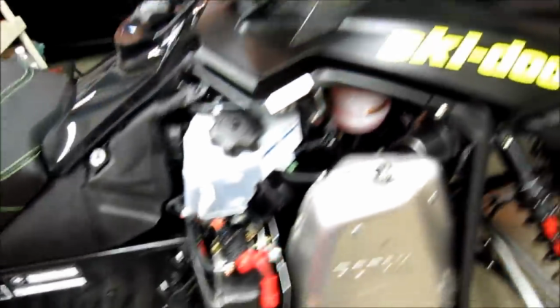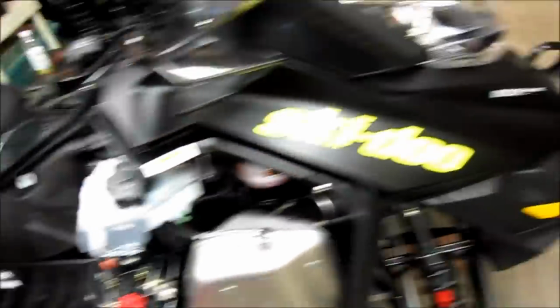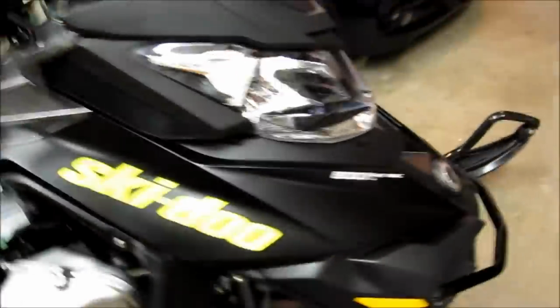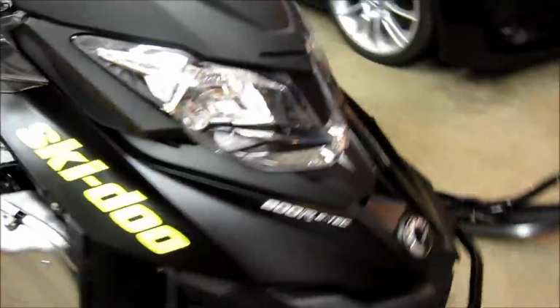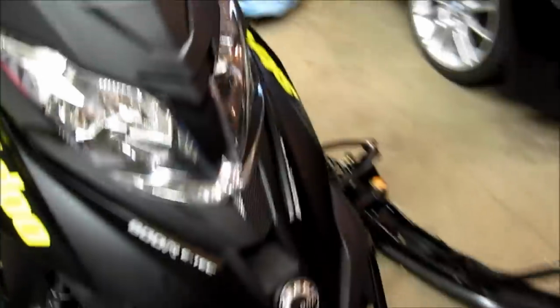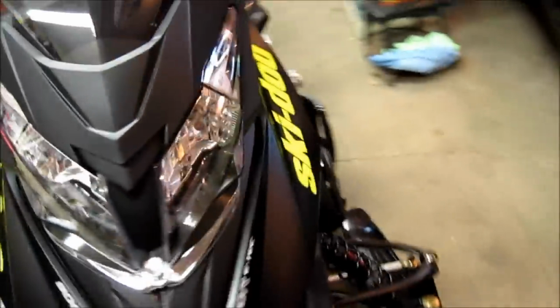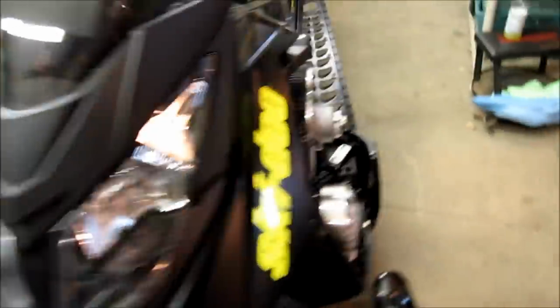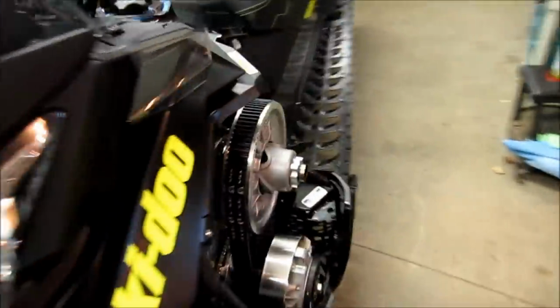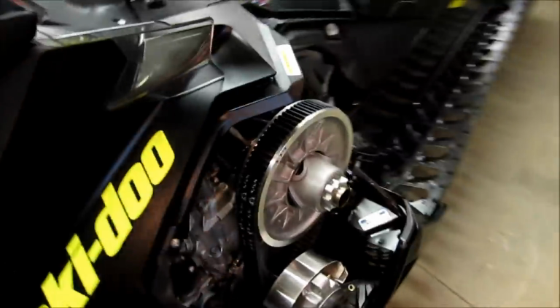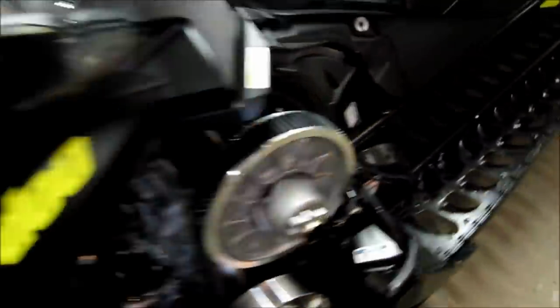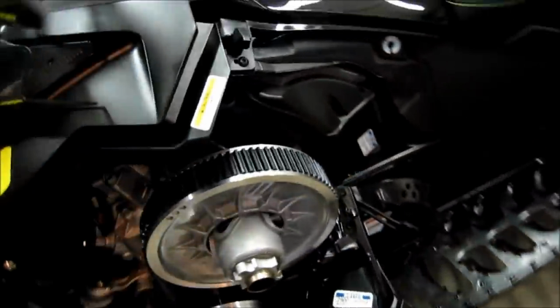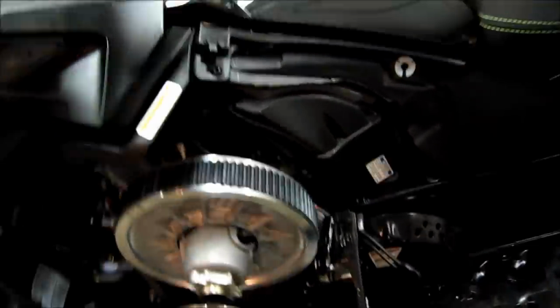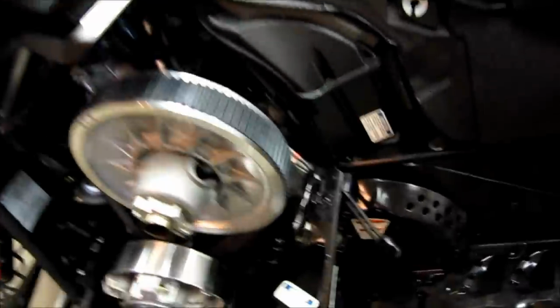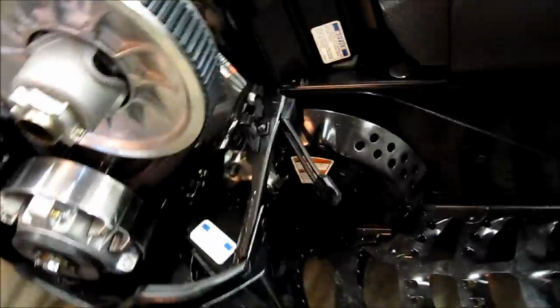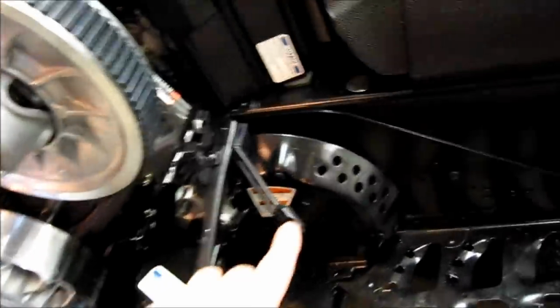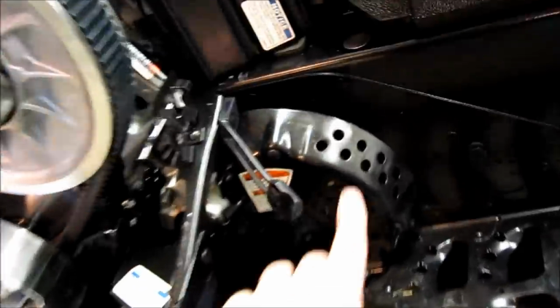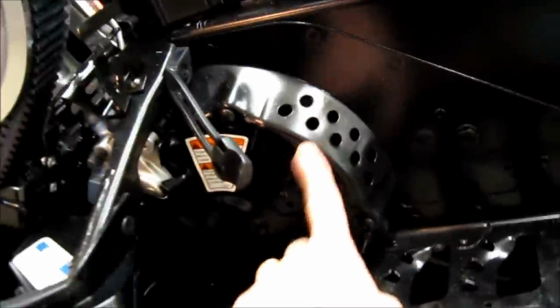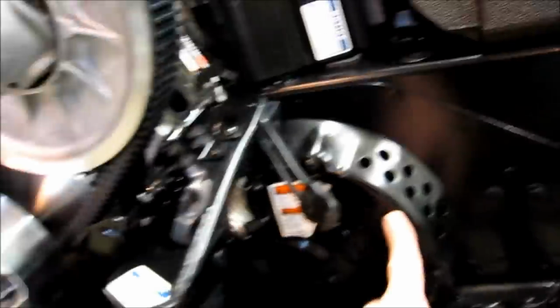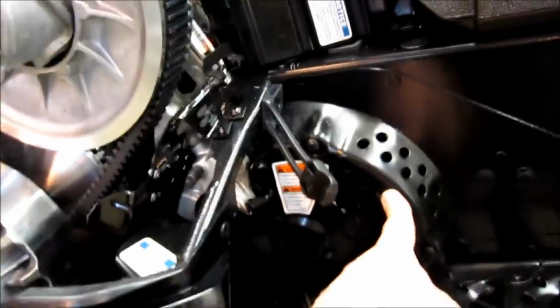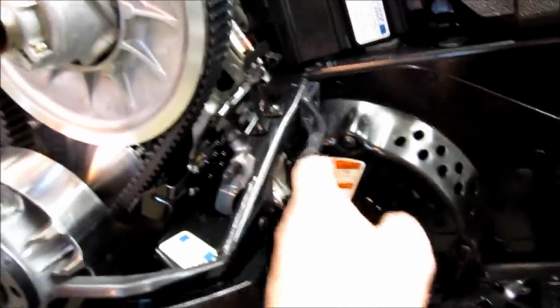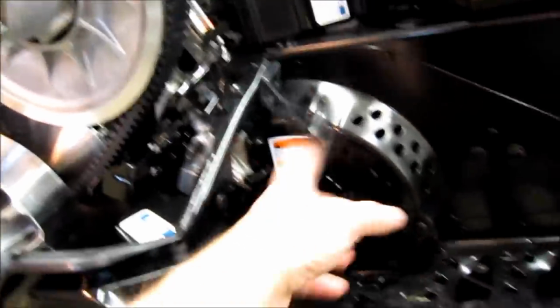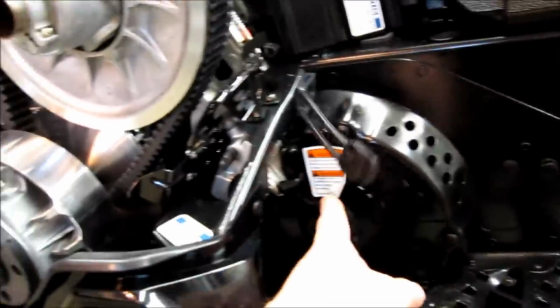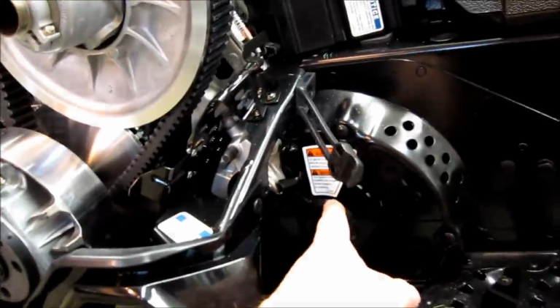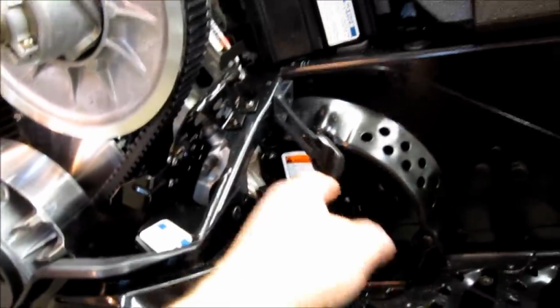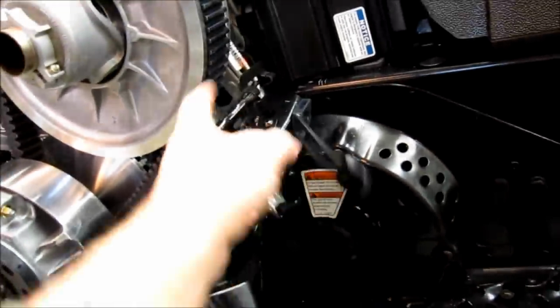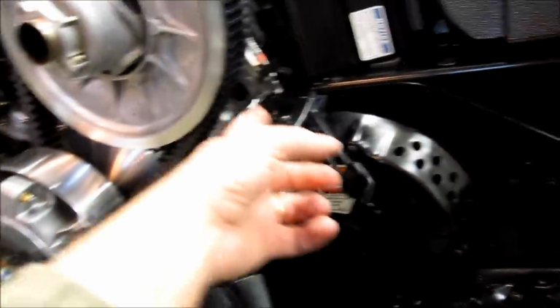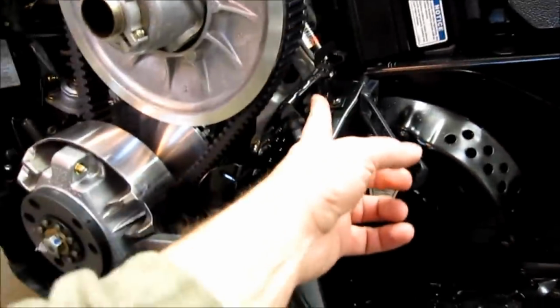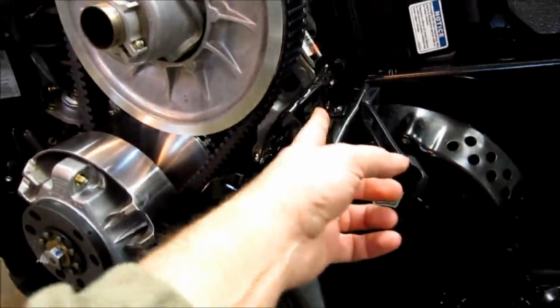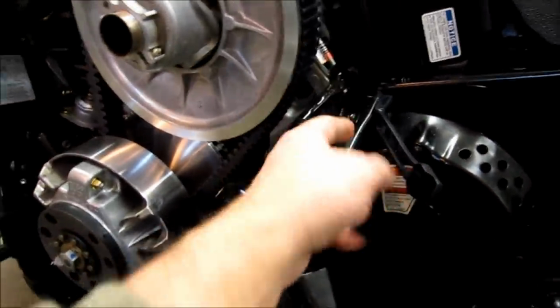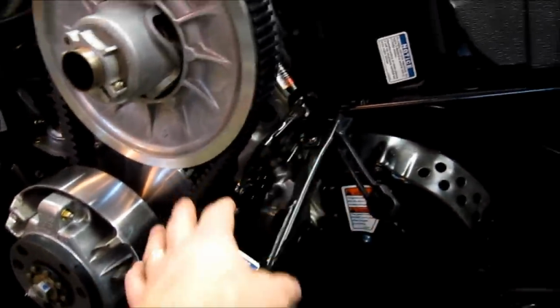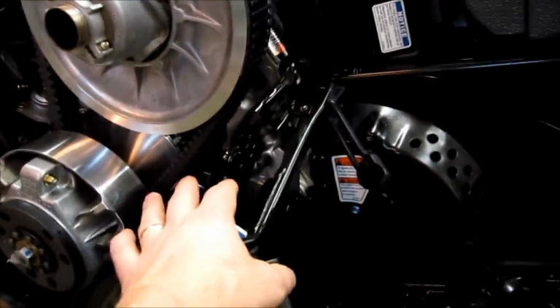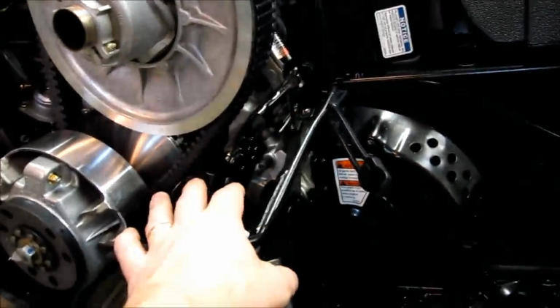Then we'll go to the other side of the sled and take off the cover for the brakes. We'll take off the bolts for the brake caliper, take off this cover here, and slide everything out of the way.